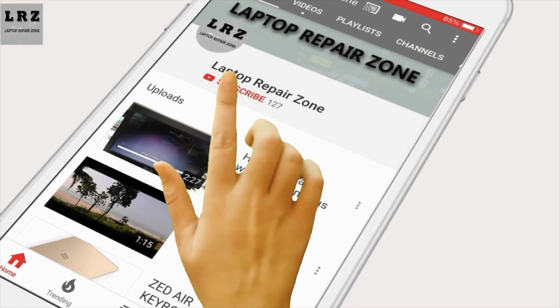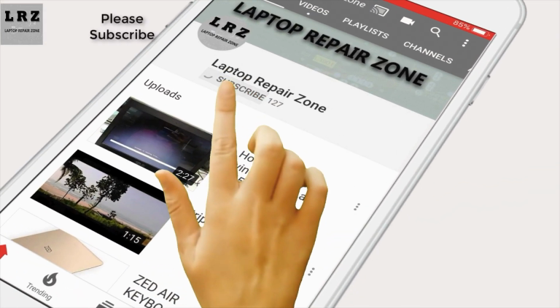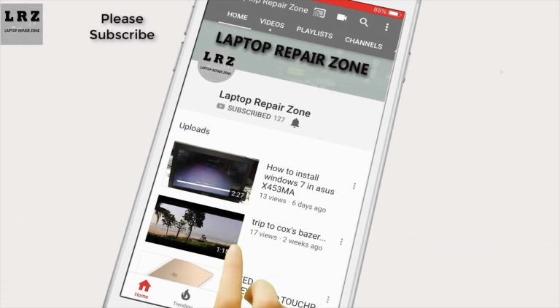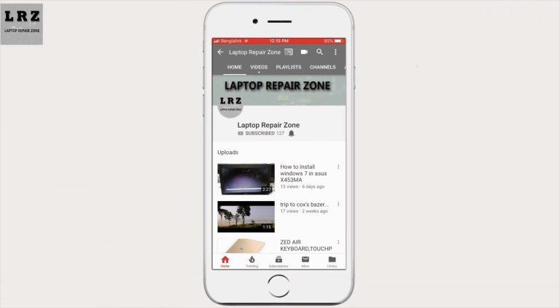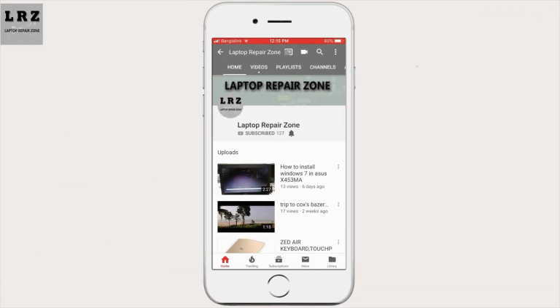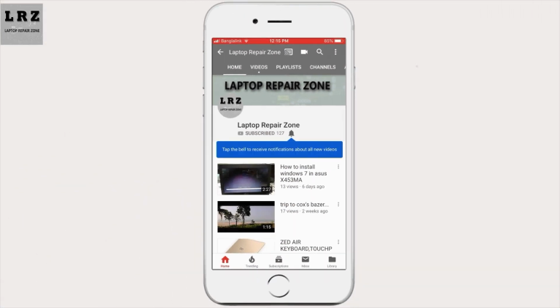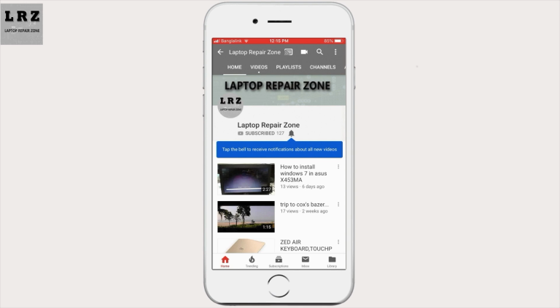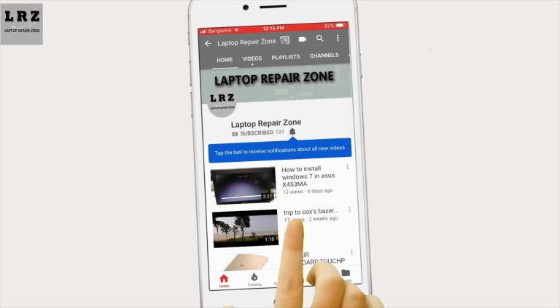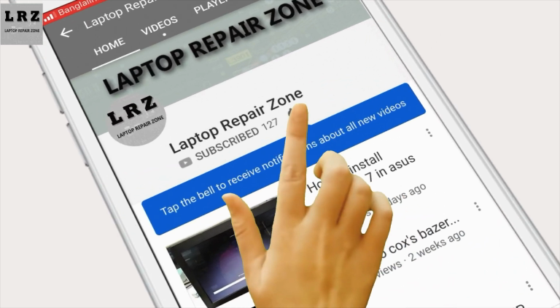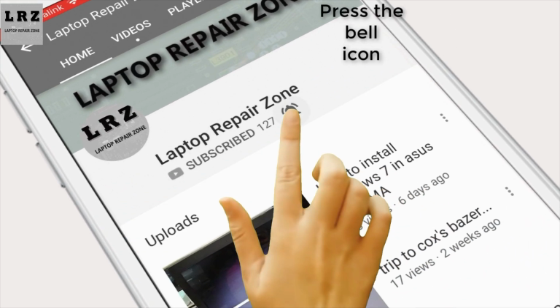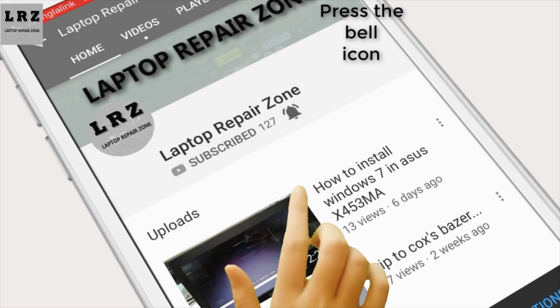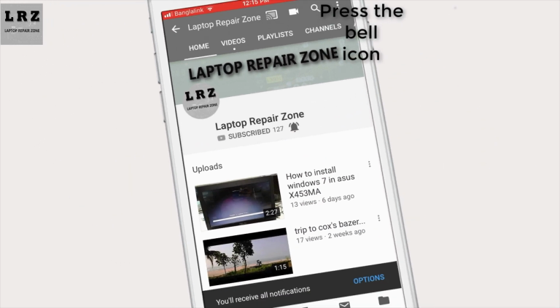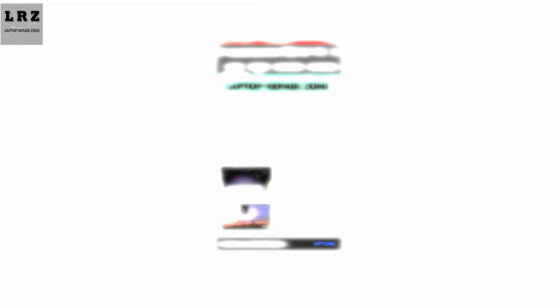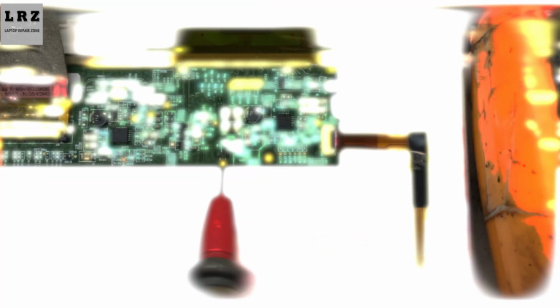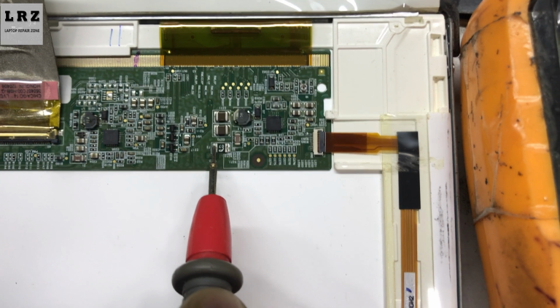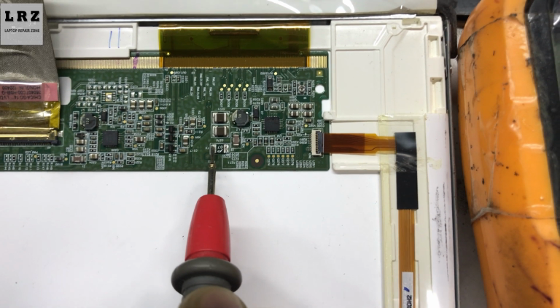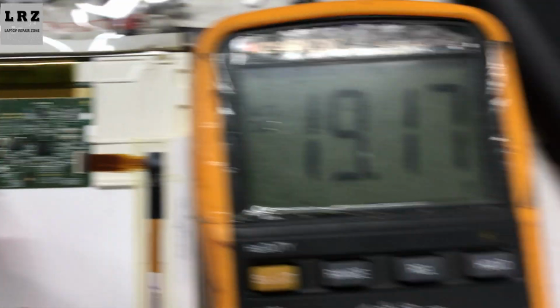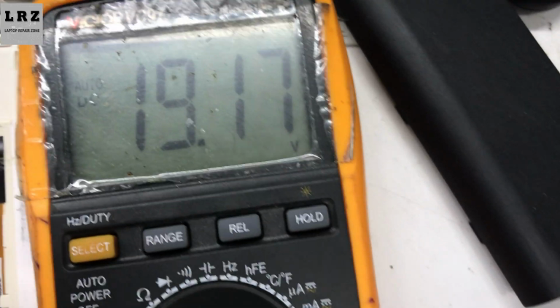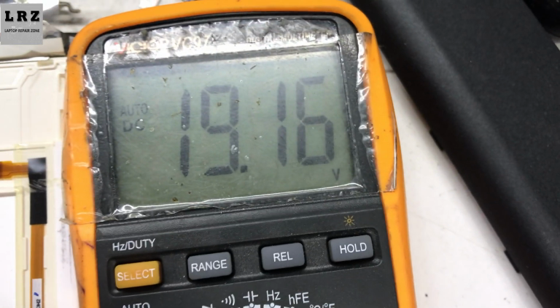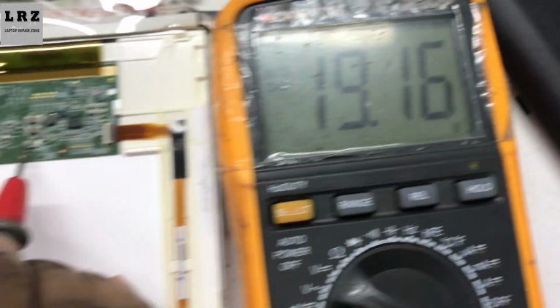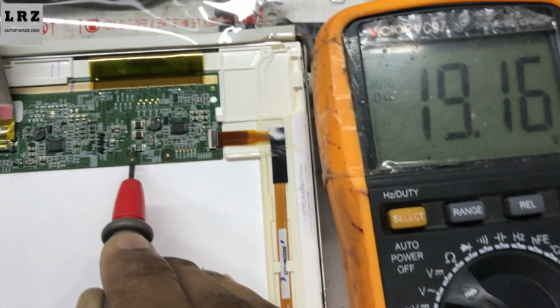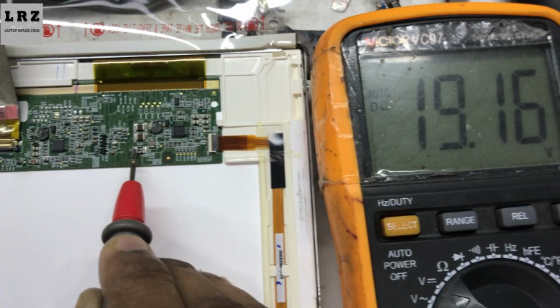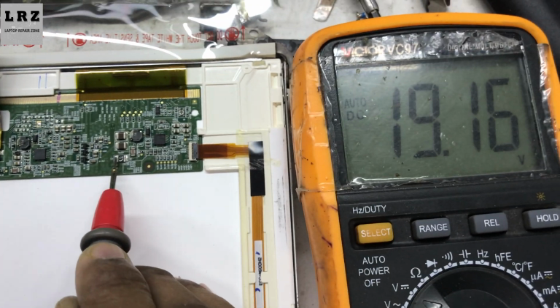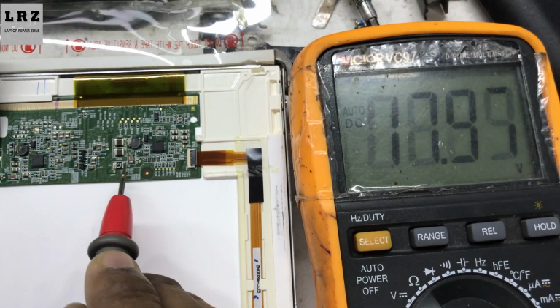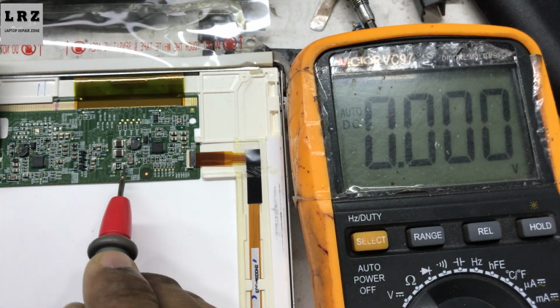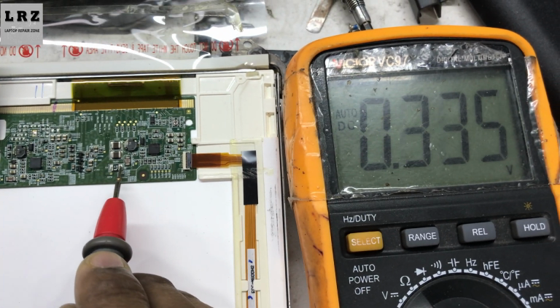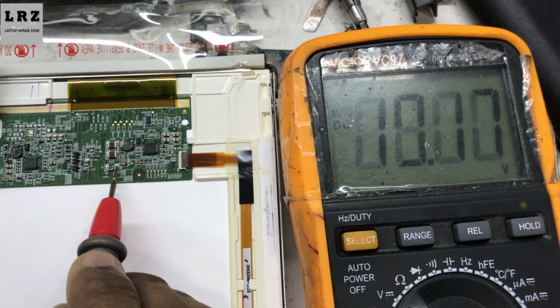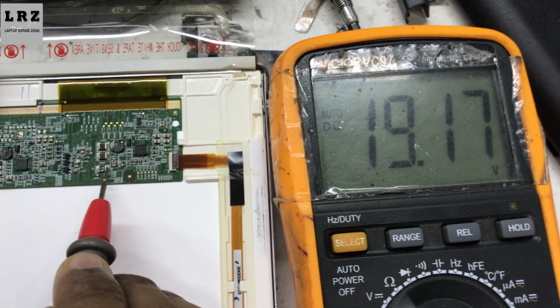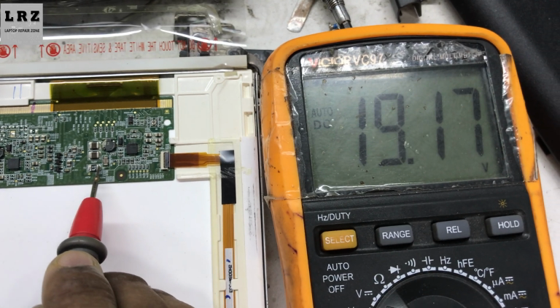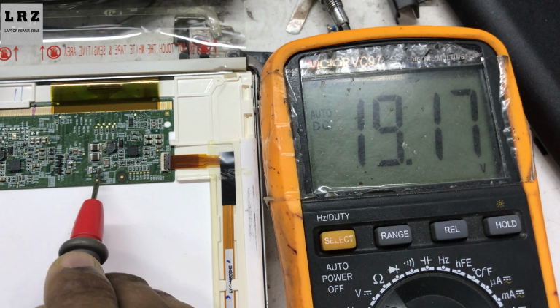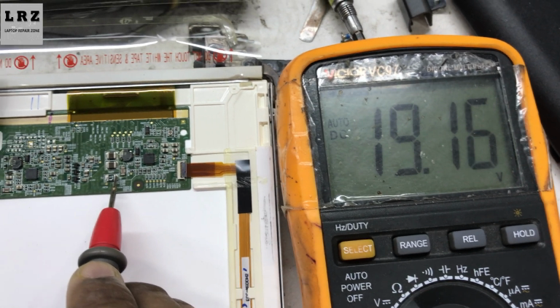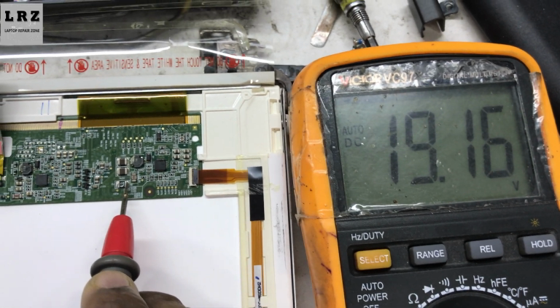Please subscribe. First I need to check 19 volt — okay, let's check the other side of this fuse. Okay, 19 volt is available here.